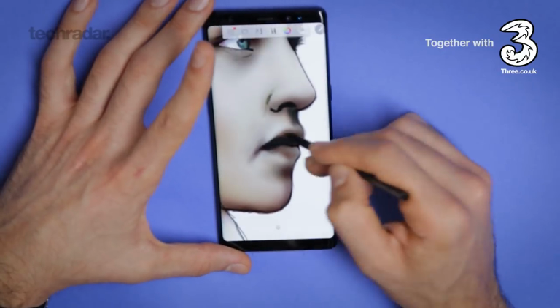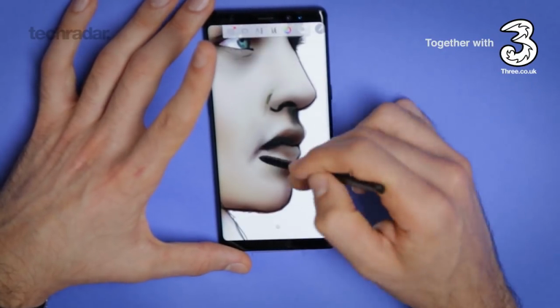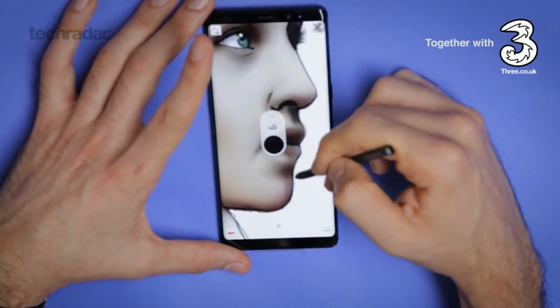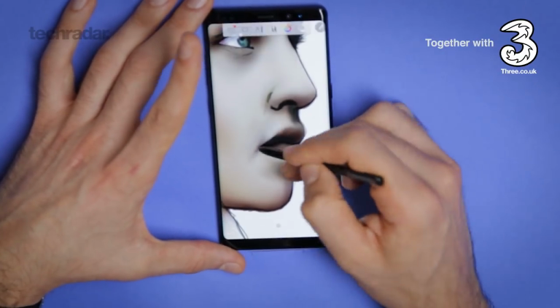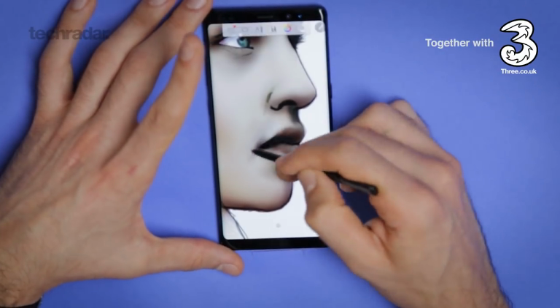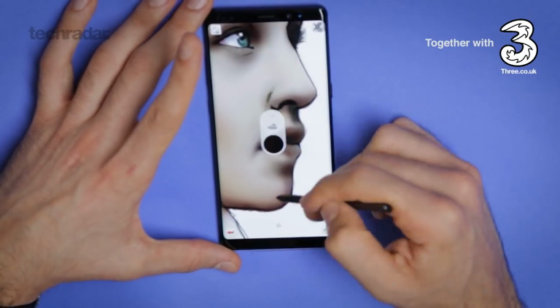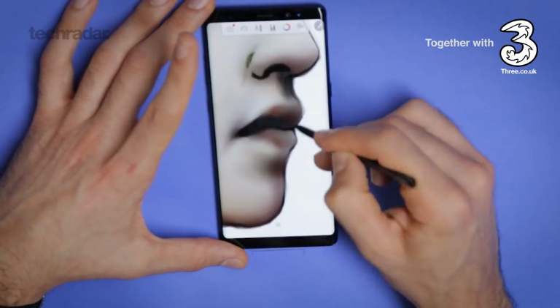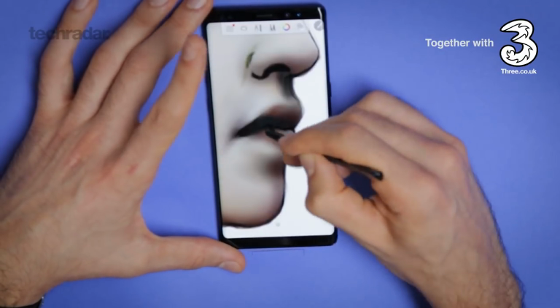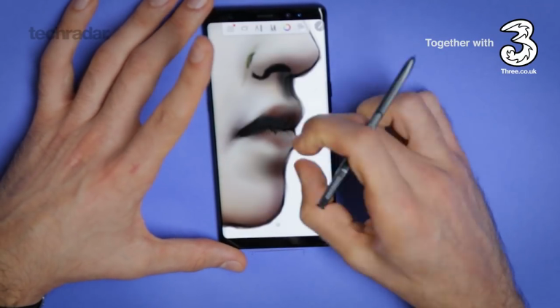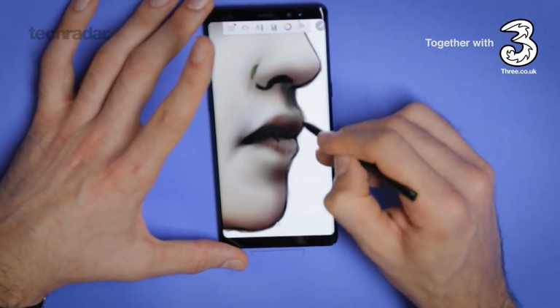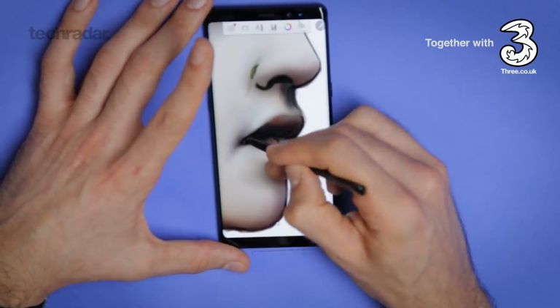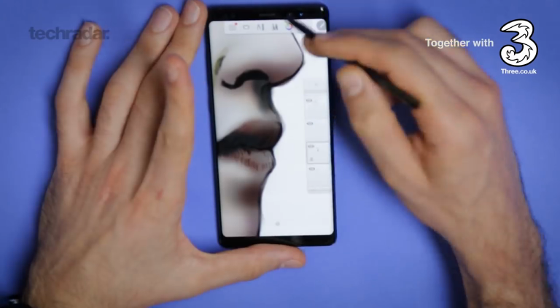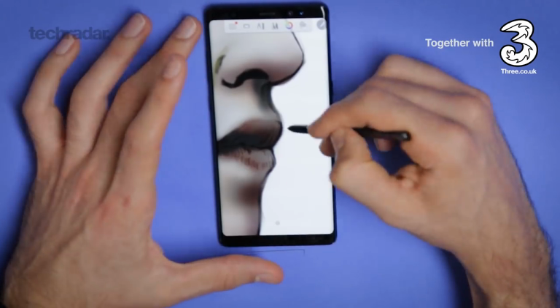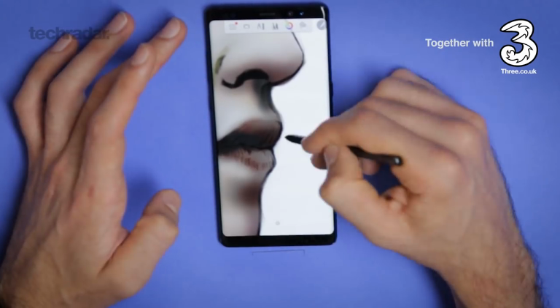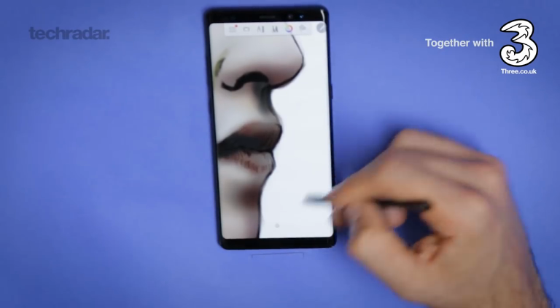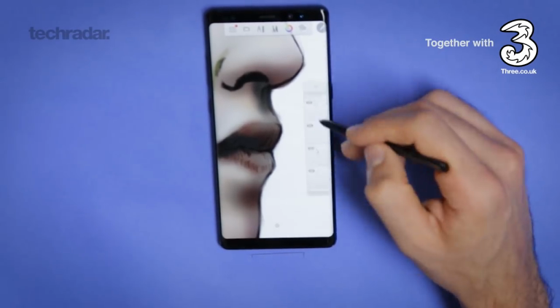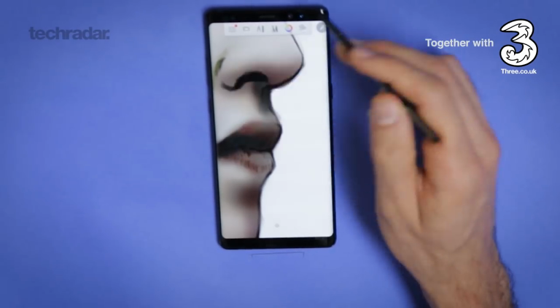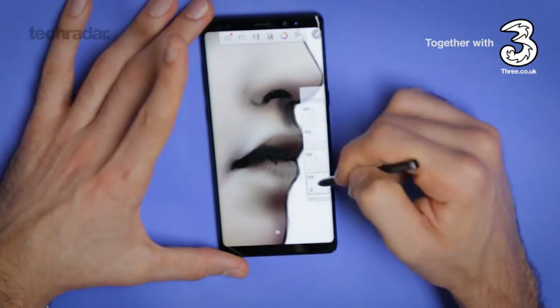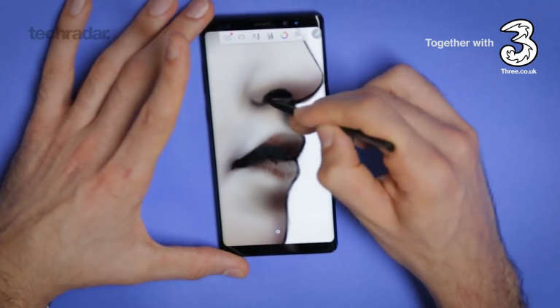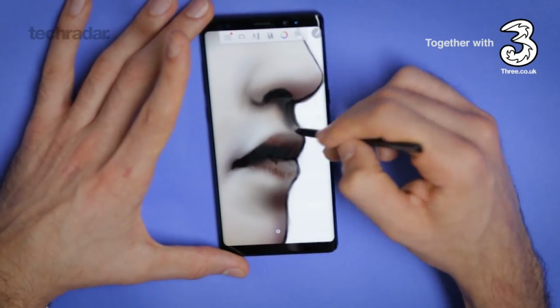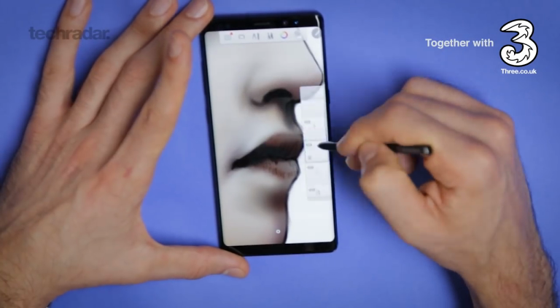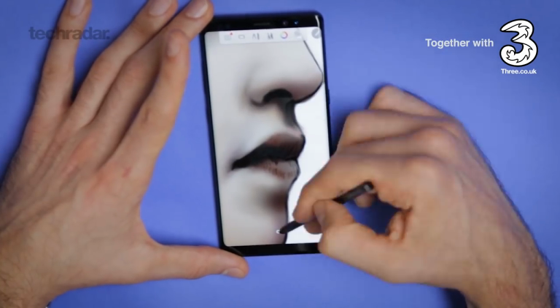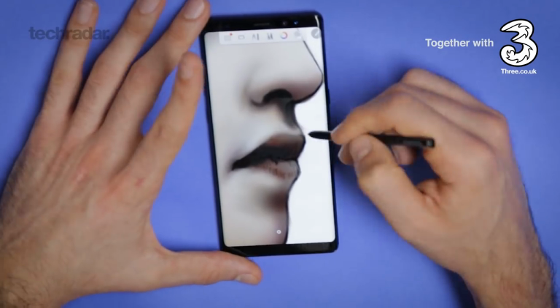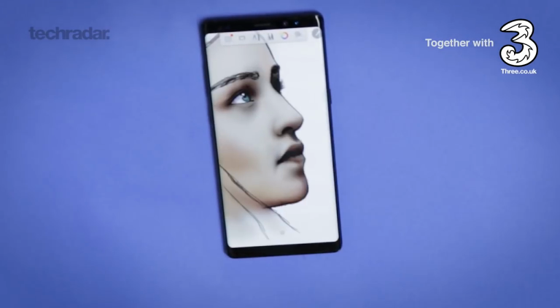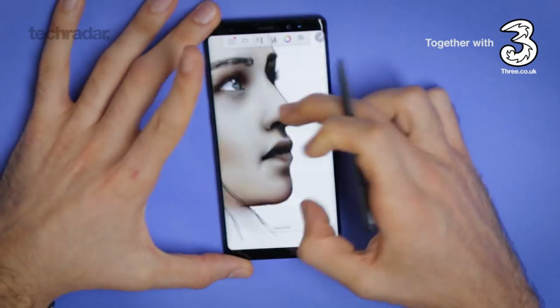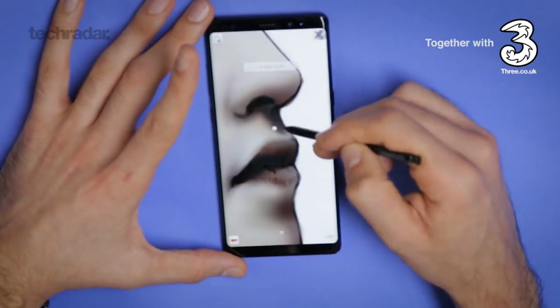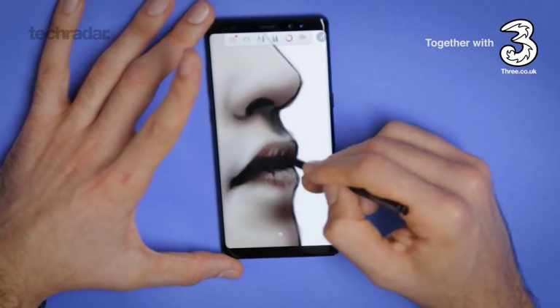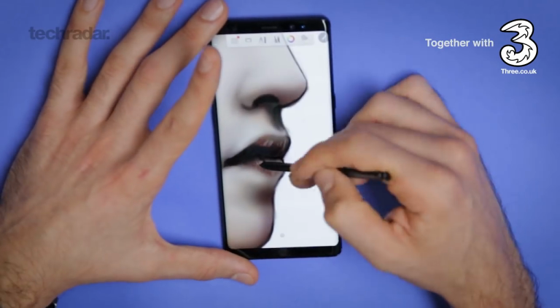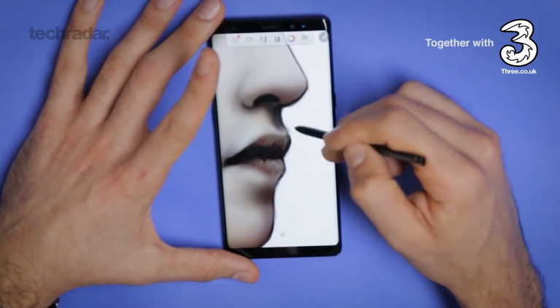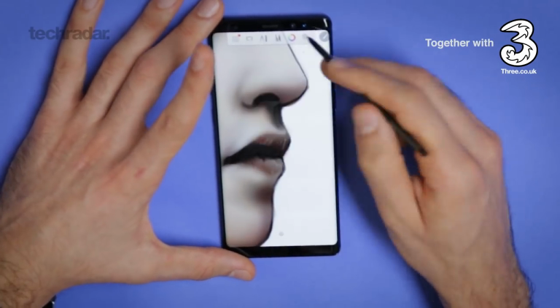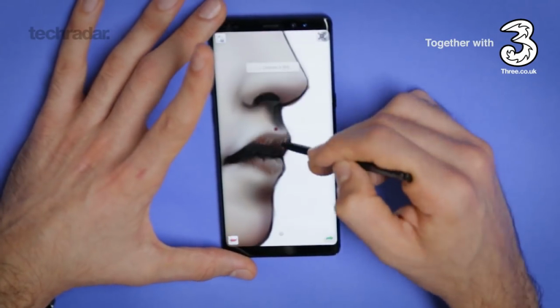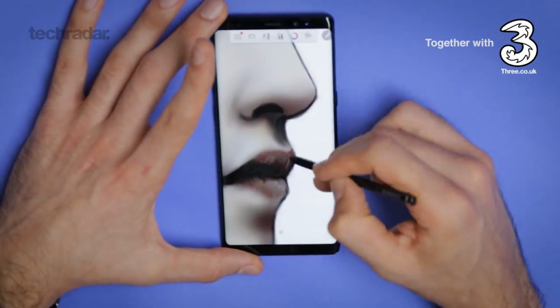What's really great is the fact you've got such high quality glass as well, so it really does feel like you're gliding on it. And yet the fact that the tip feels almost spring-loaded gives you a great amount of resistance — so it's like drawing on paper.